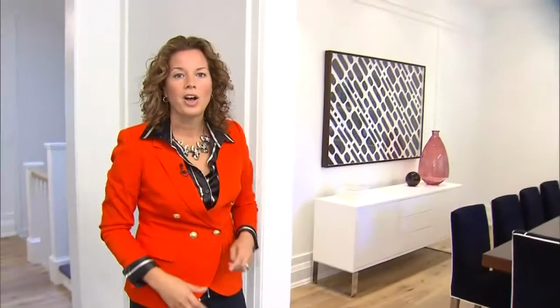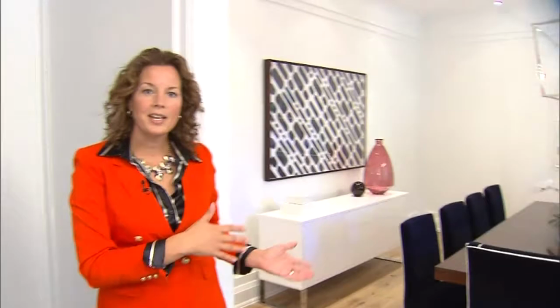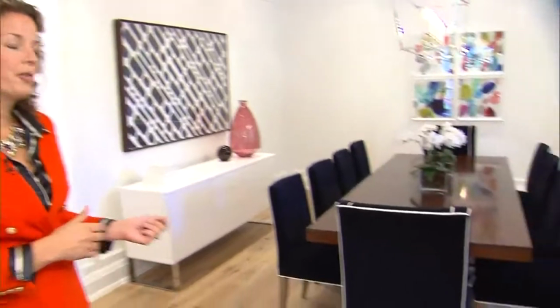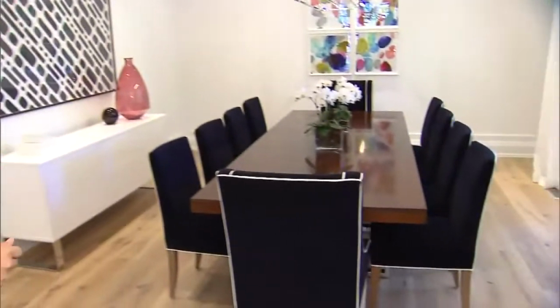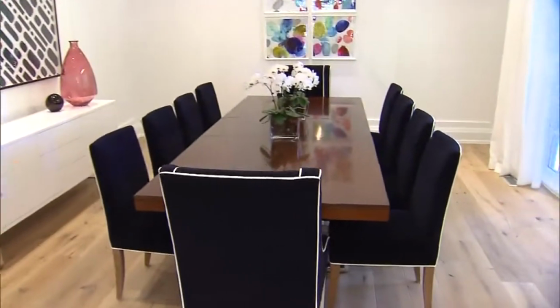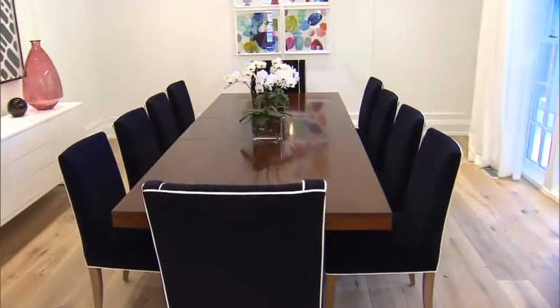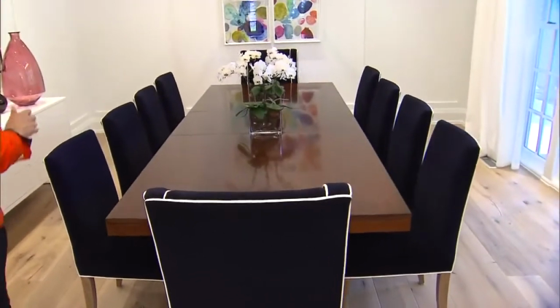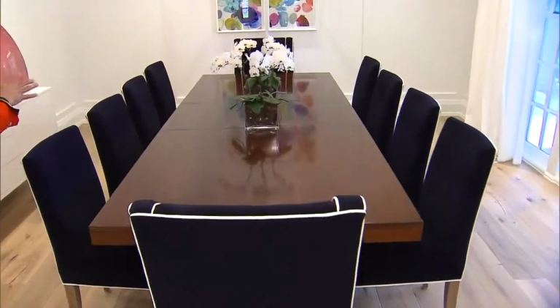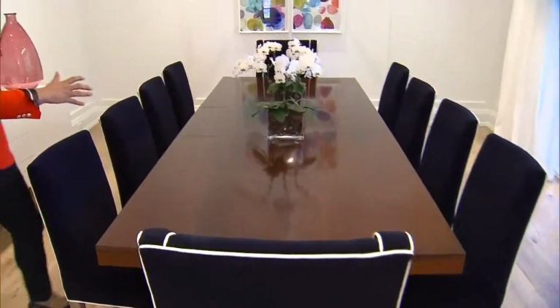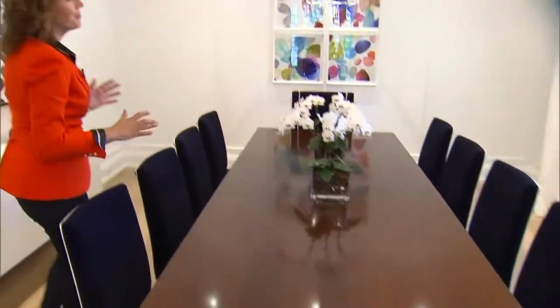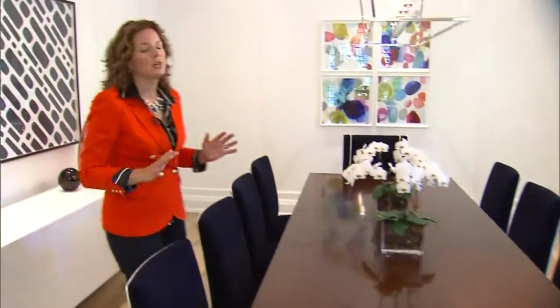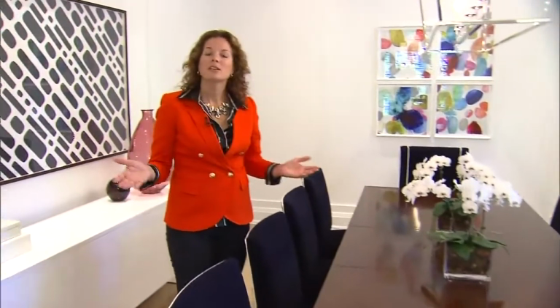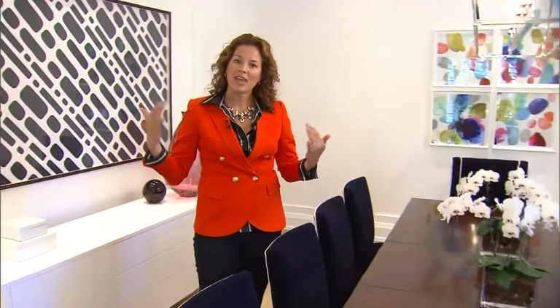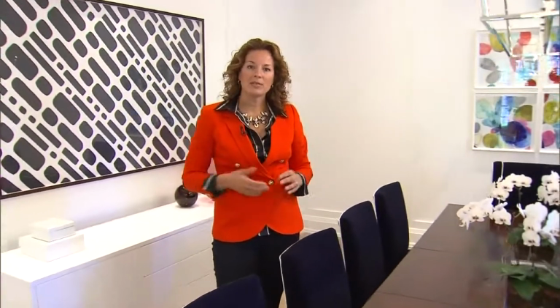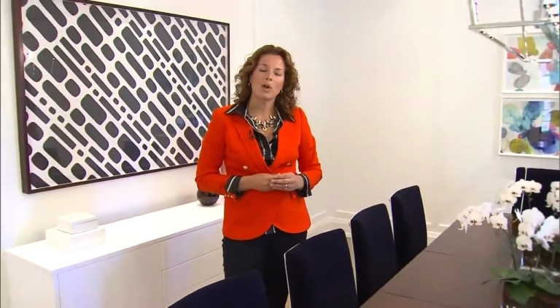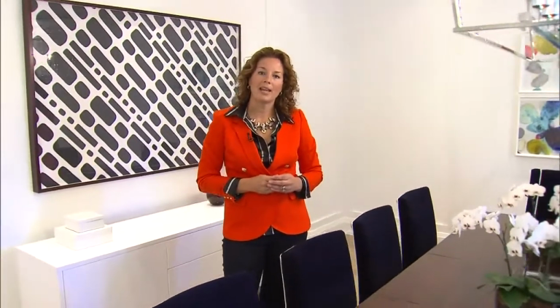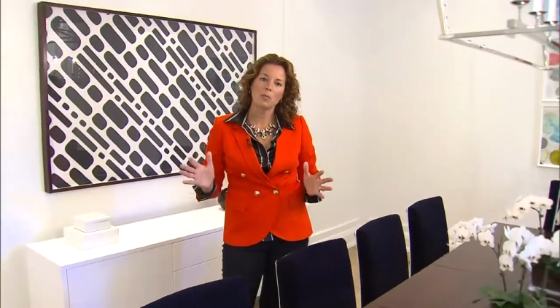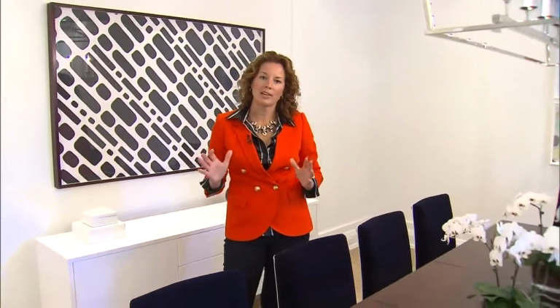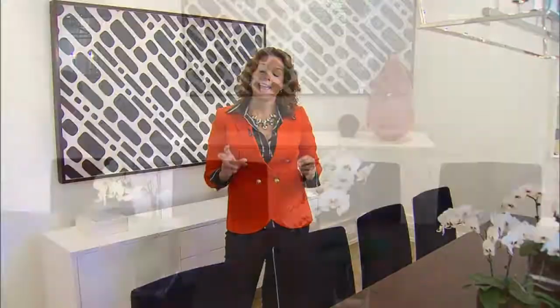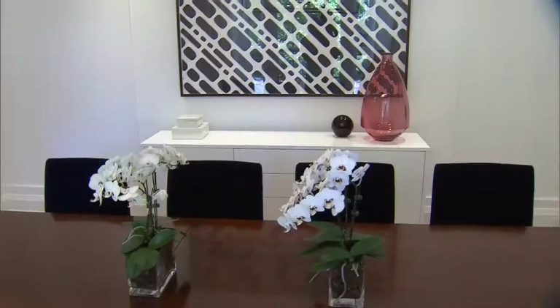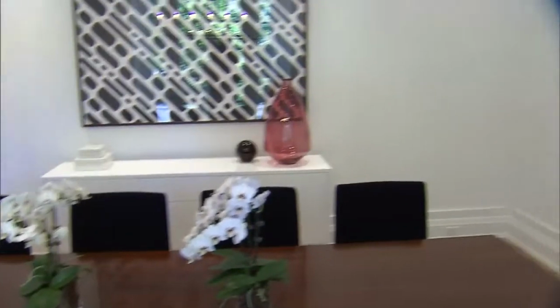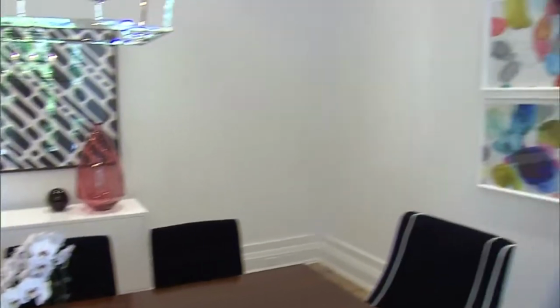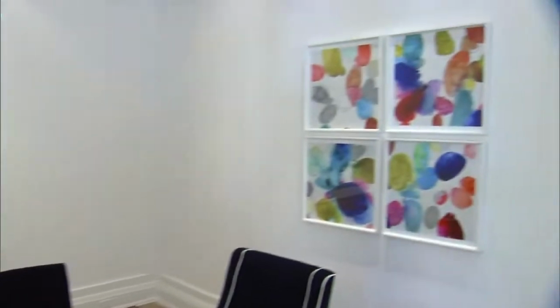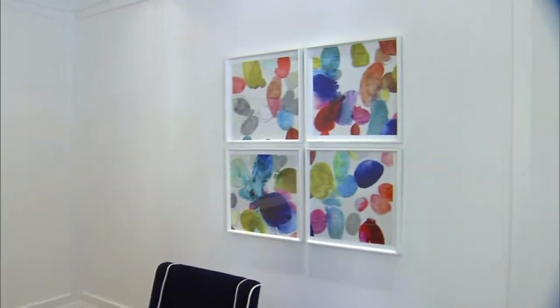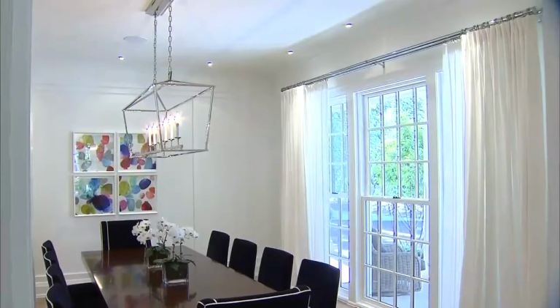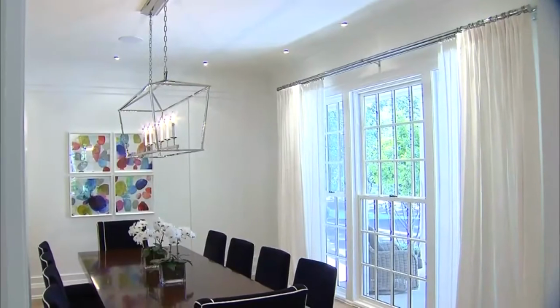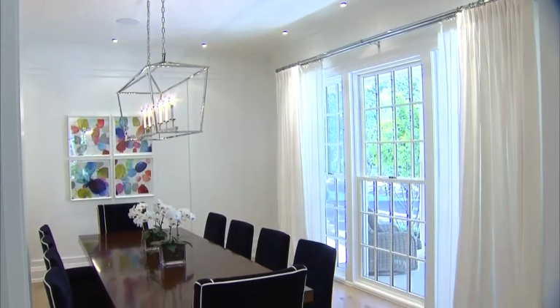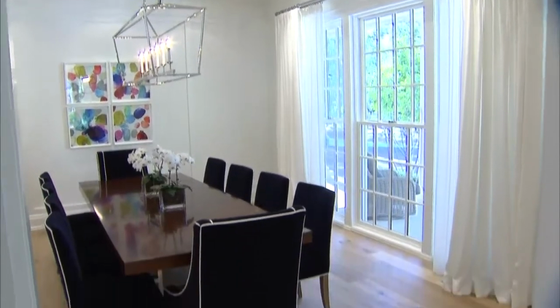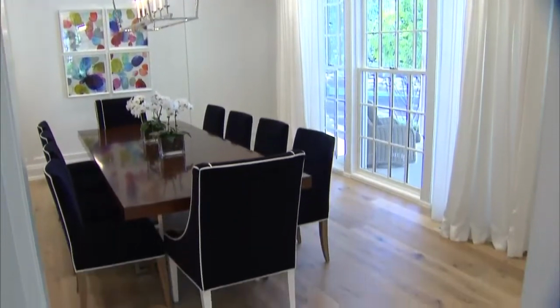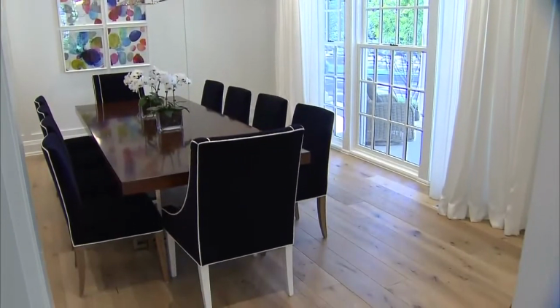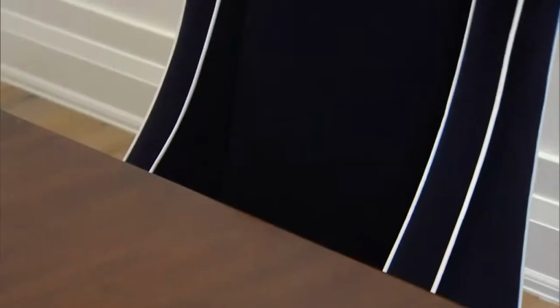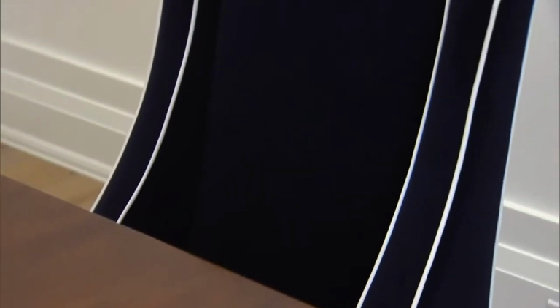On one side of the front foyer, we have the dining room. The clients wanted to keep this room looking fresh and crisp, so we've carried through the same wall paneling and same wall colour in here, and added hits of colour in the art and accessories, as well as these beautiful dark navy blue chairs with white accent piping.